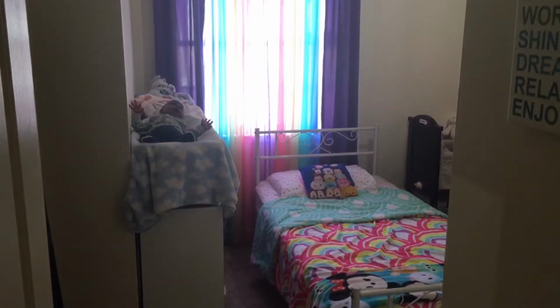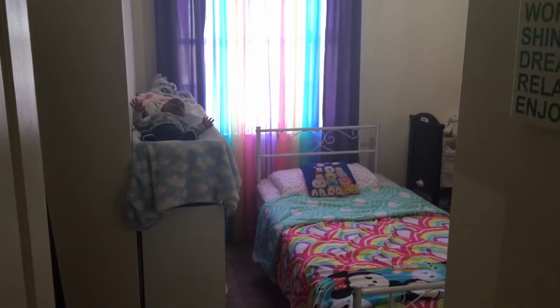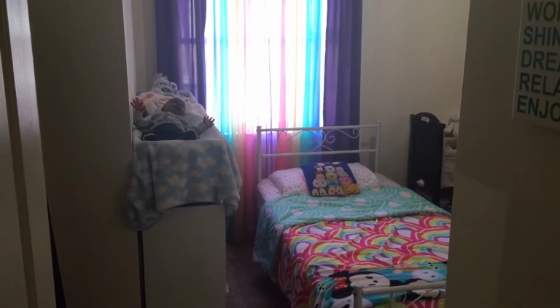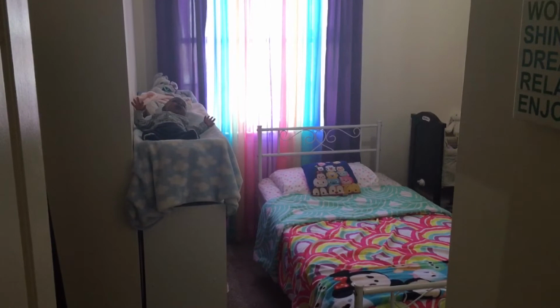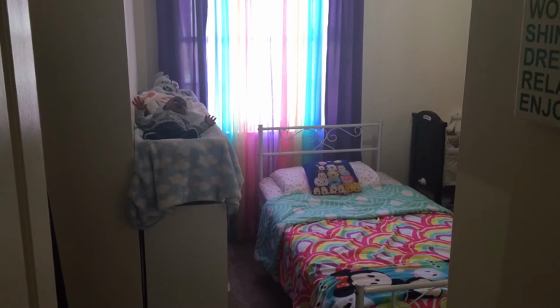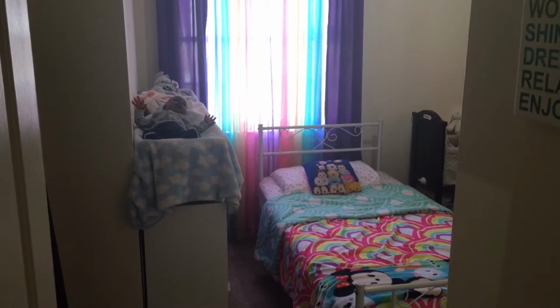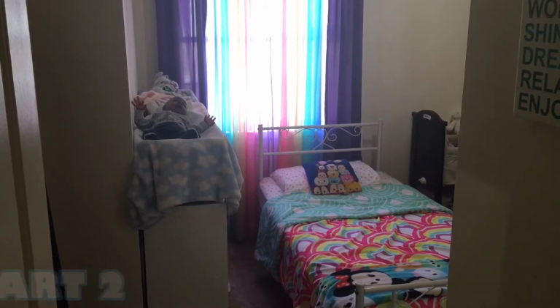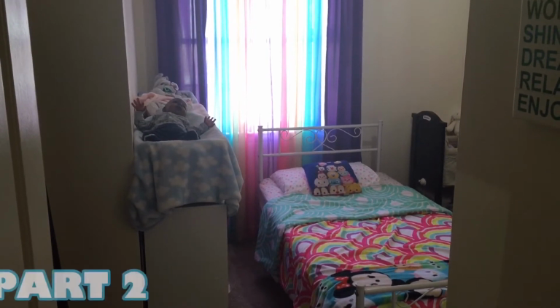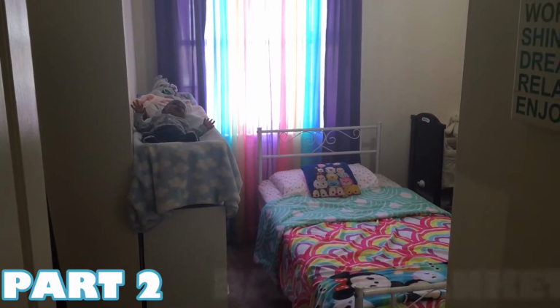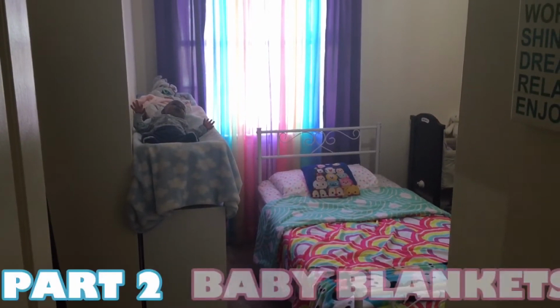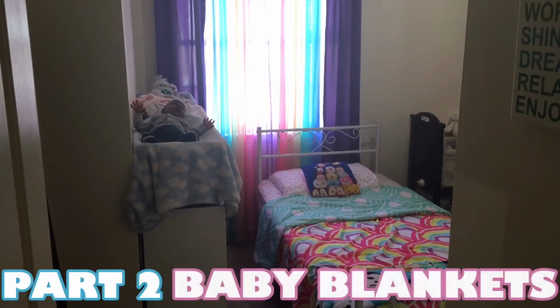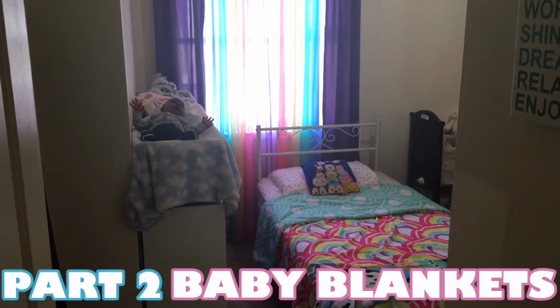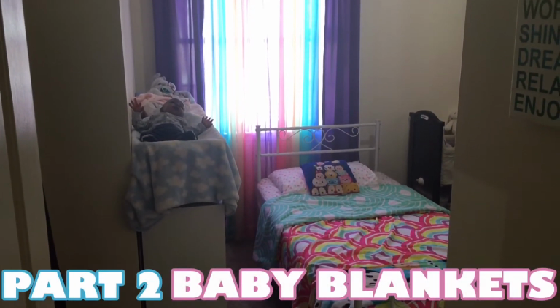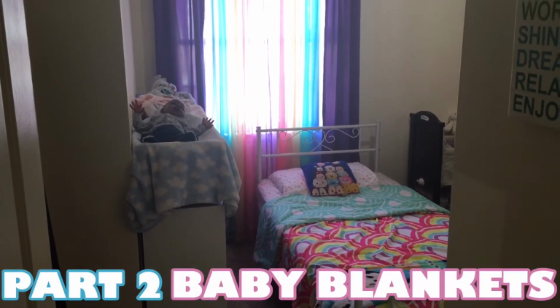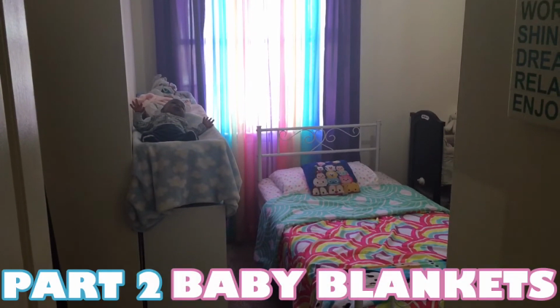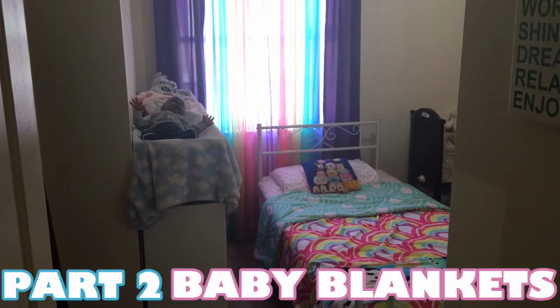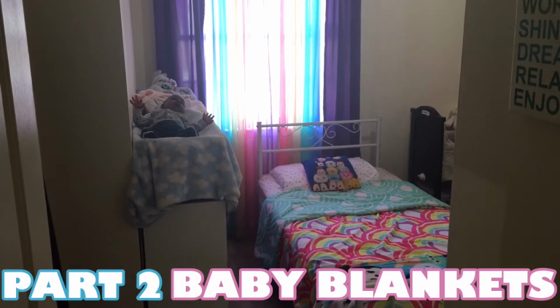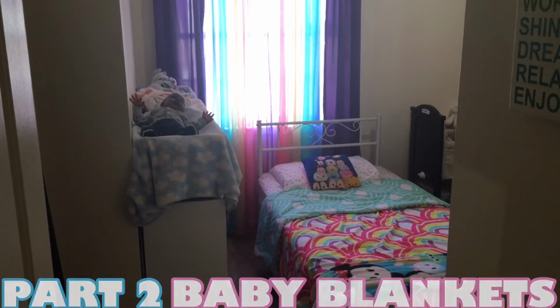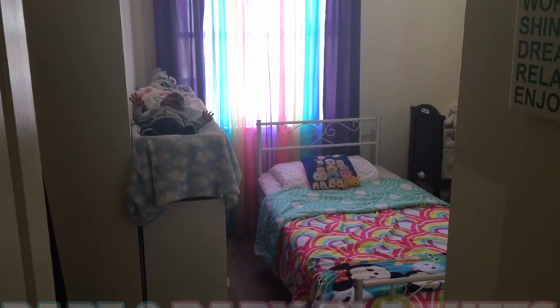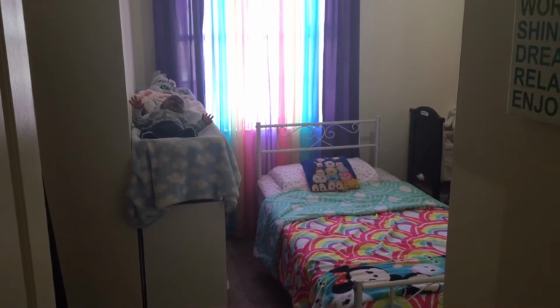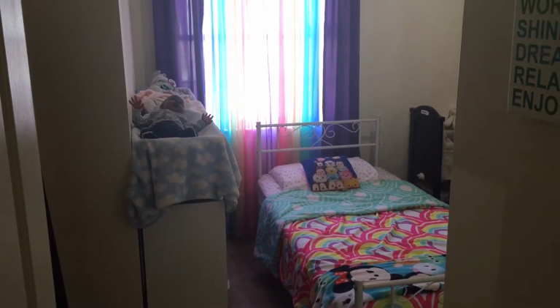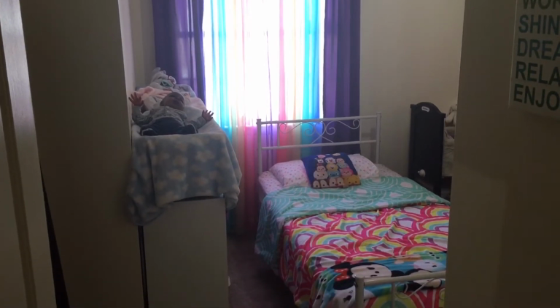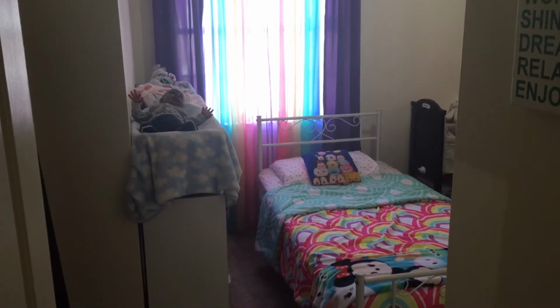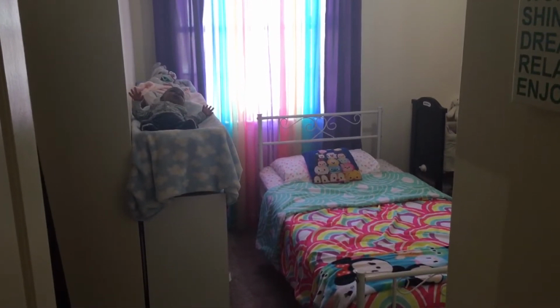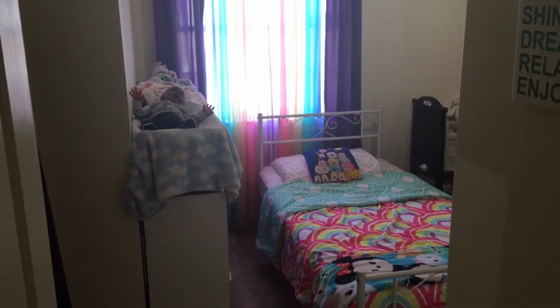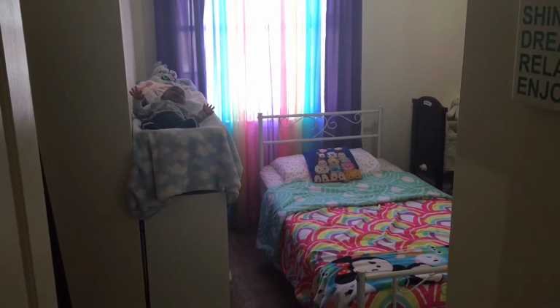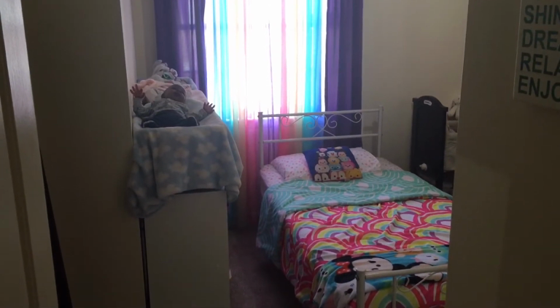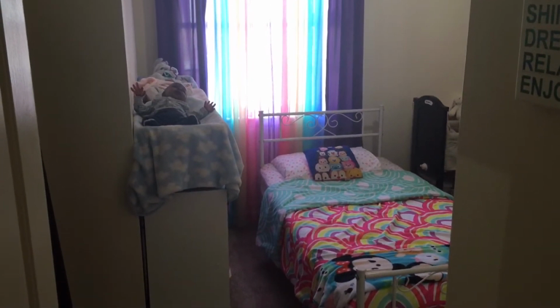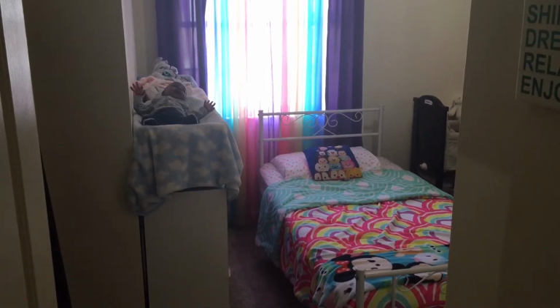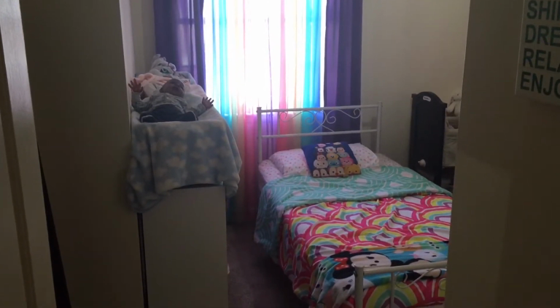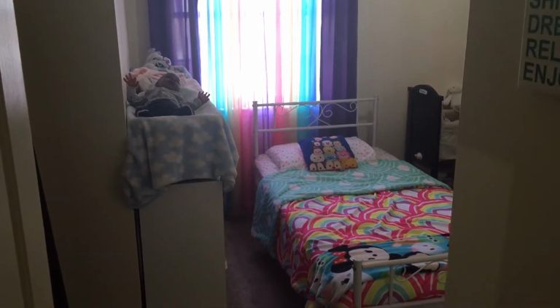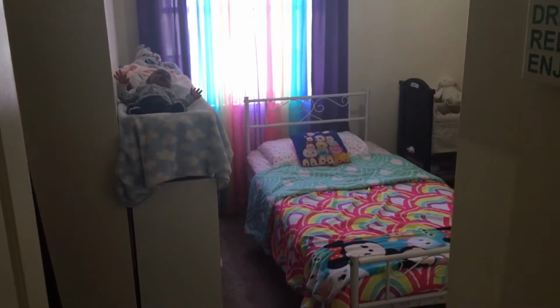Hello and welcome back to part two of my Reborn Baby Blanket Collection. We are in the nursery, which is actually my daughter's room. I take up a little space in her room for my babies.